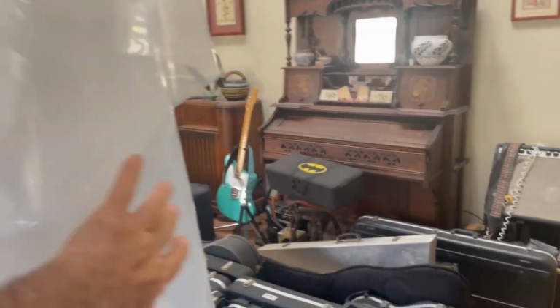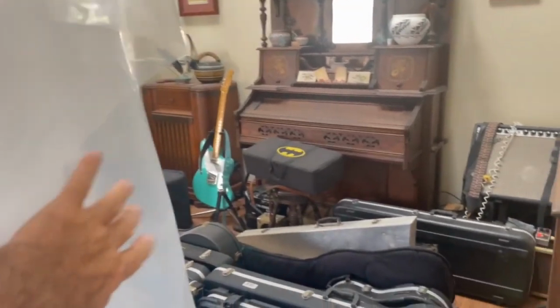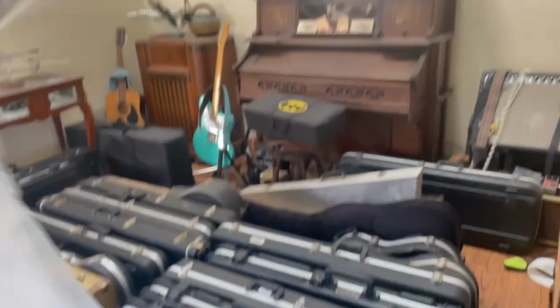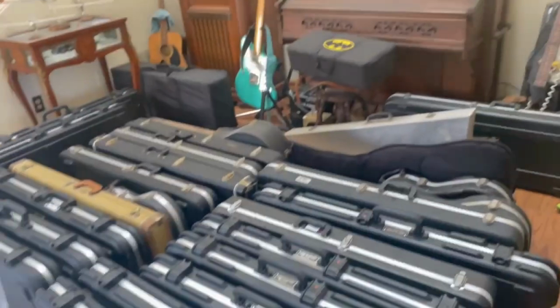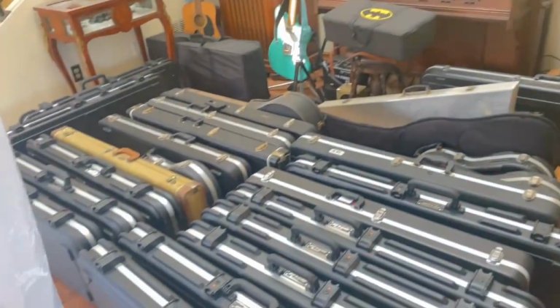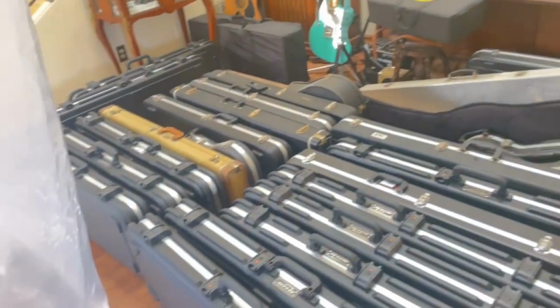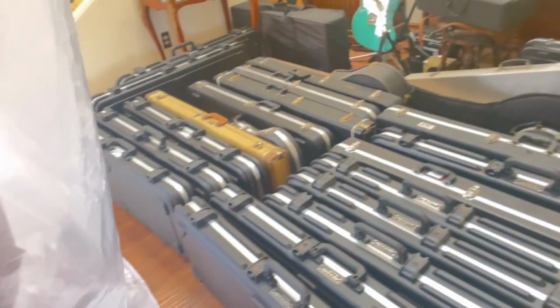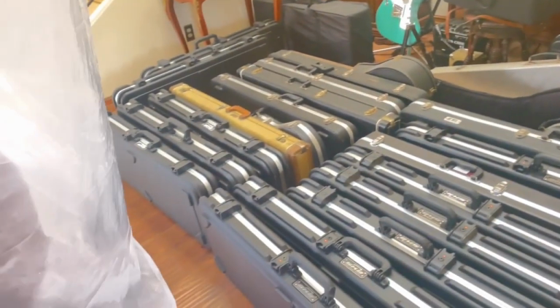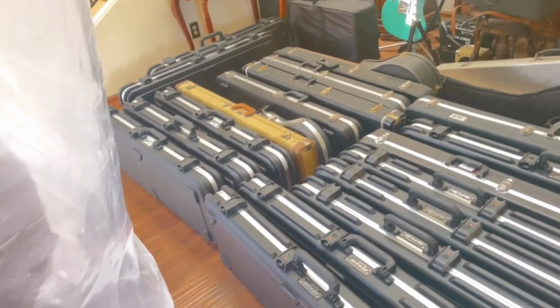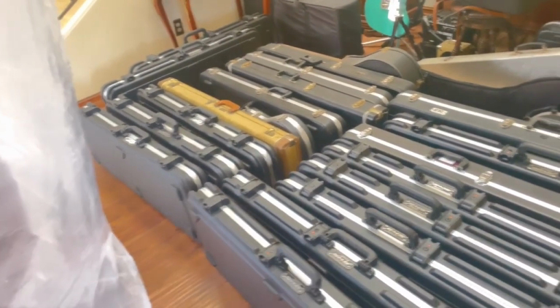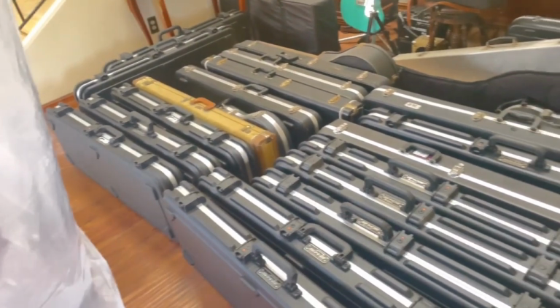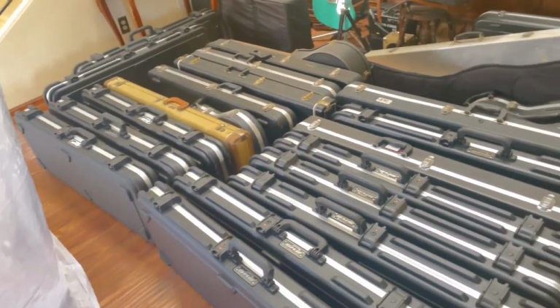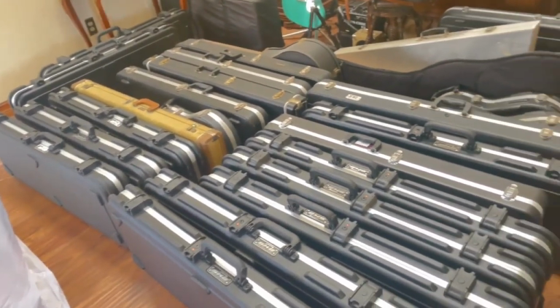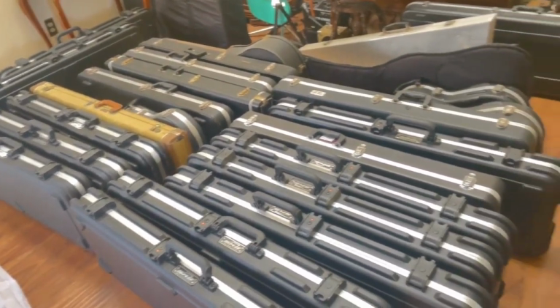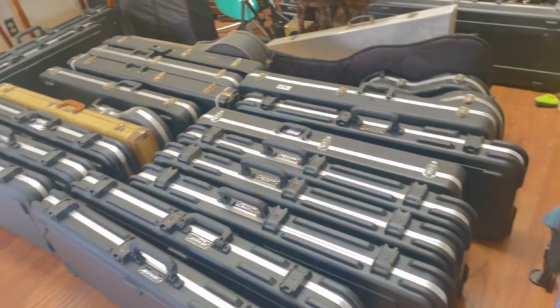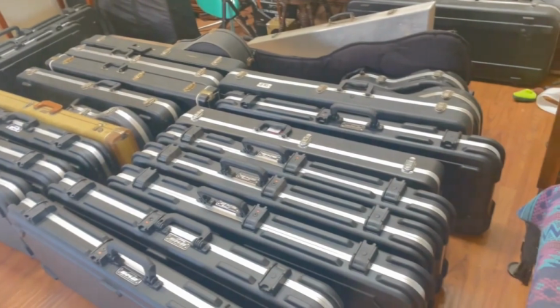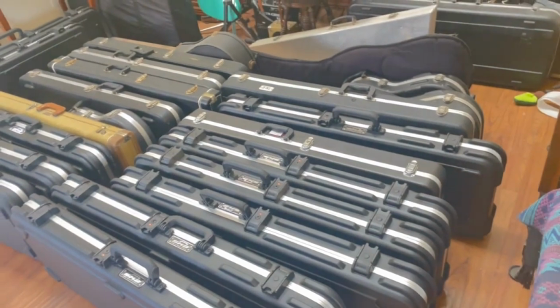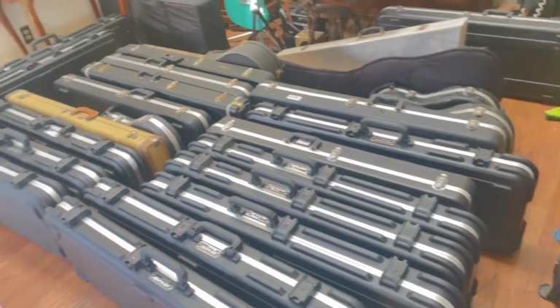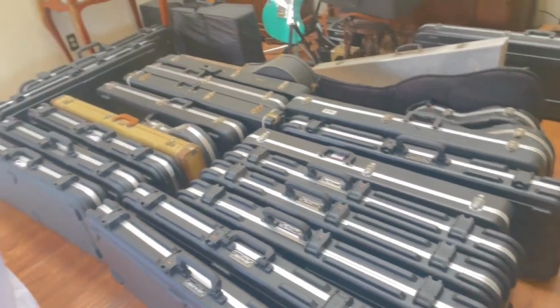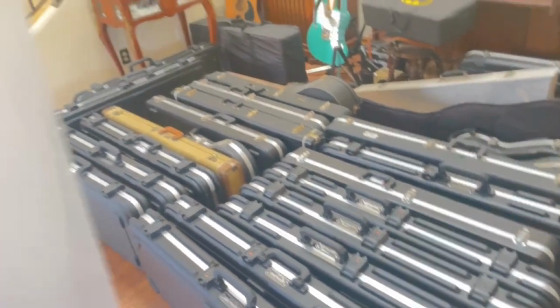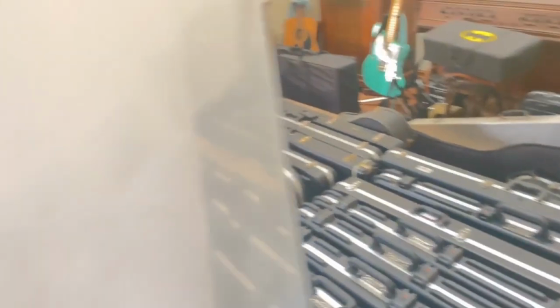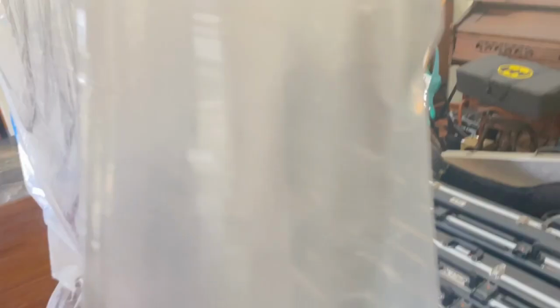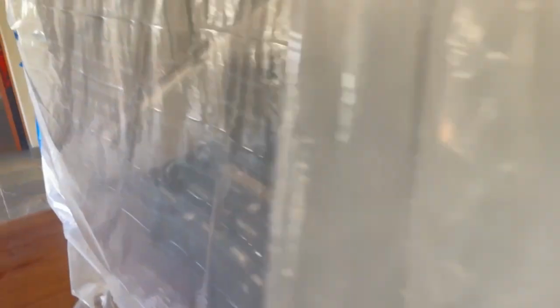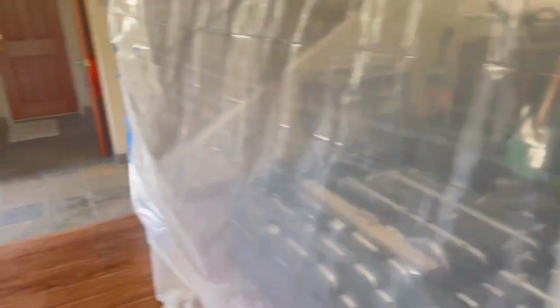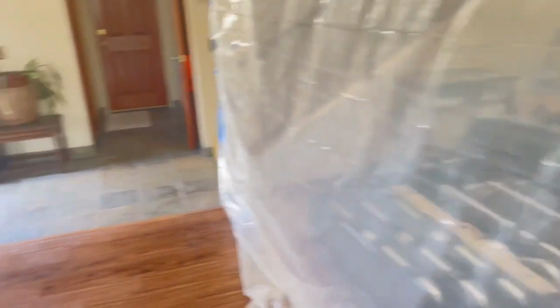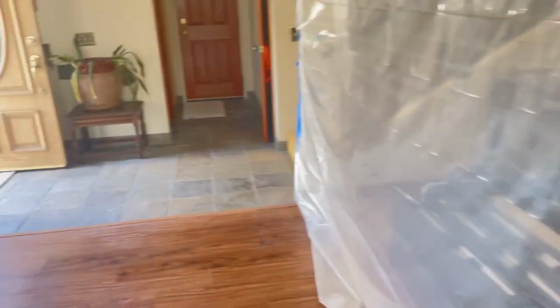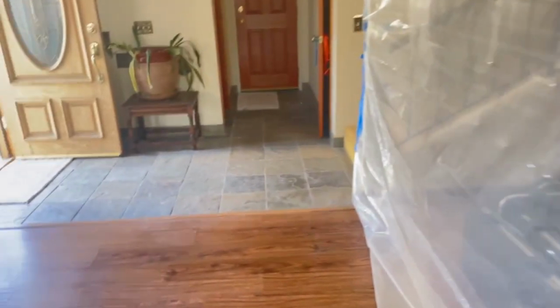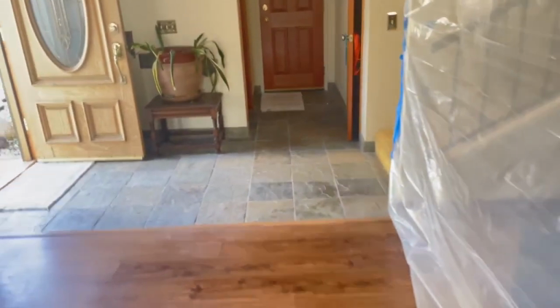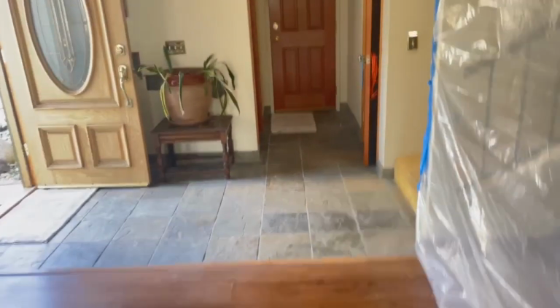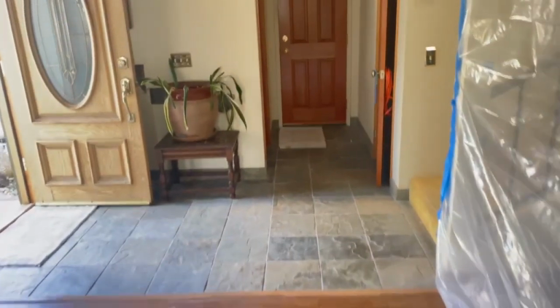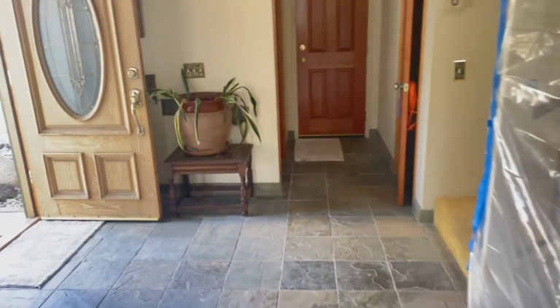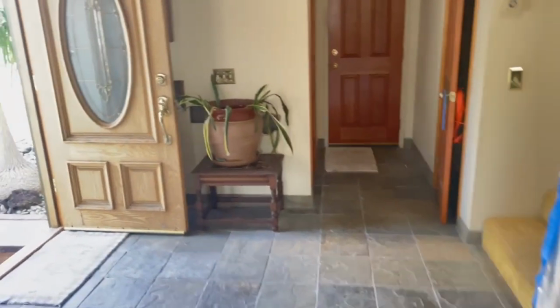All the guitars — well, not all the guitars — a large portion of the guitars are out of the closet because the closet has holes in it.